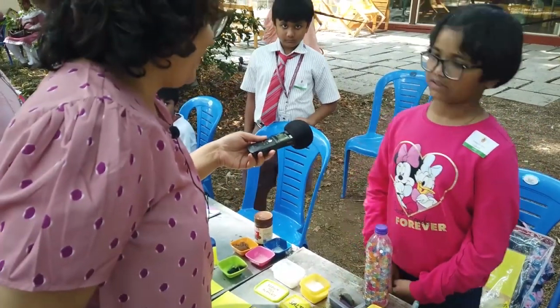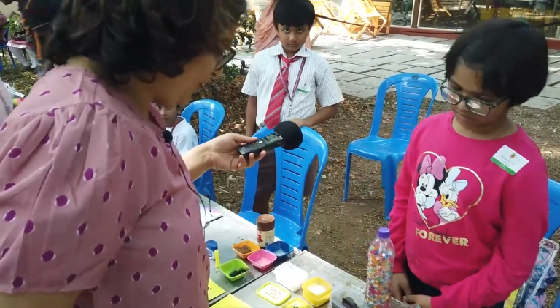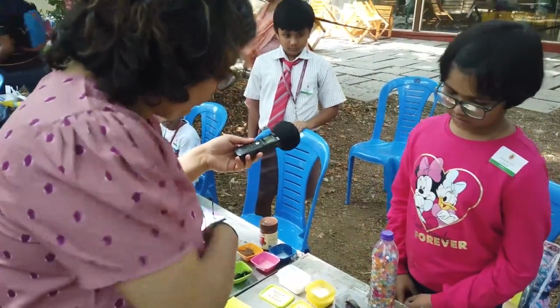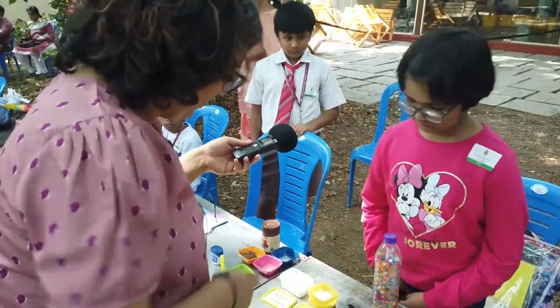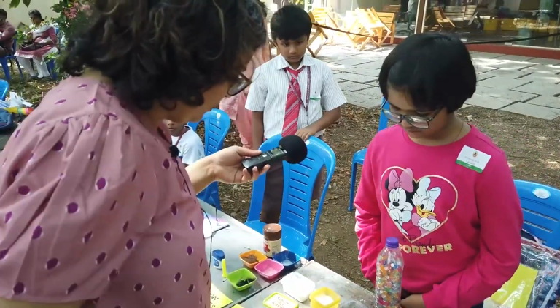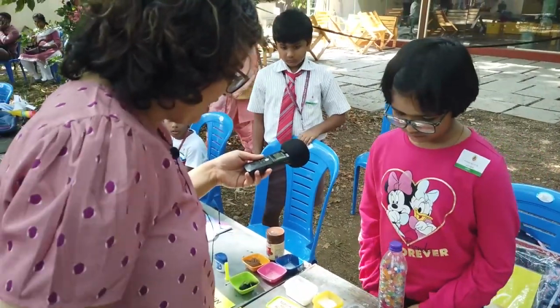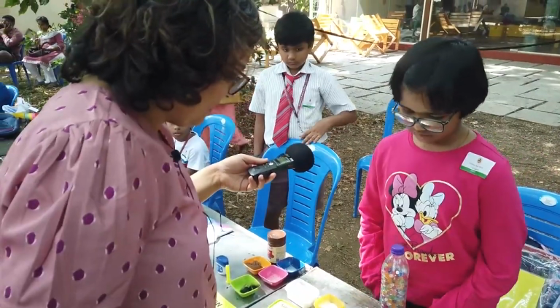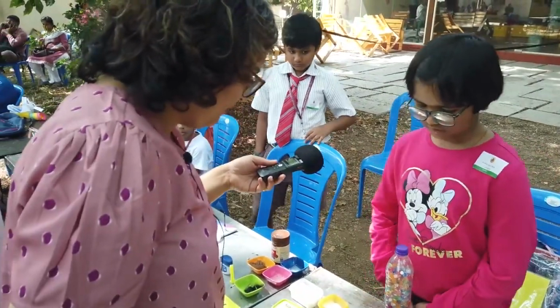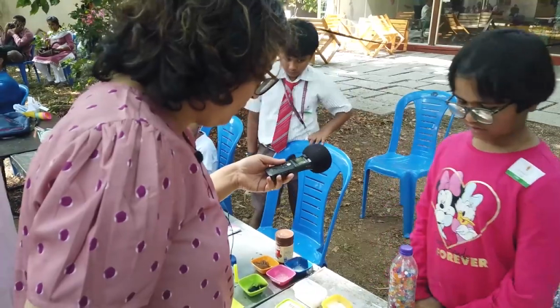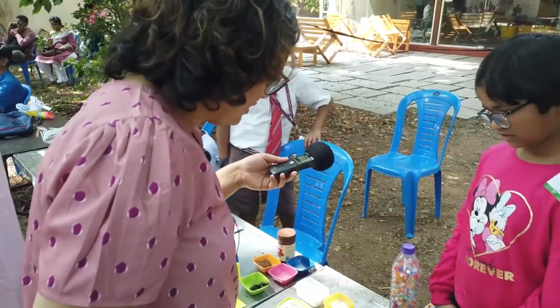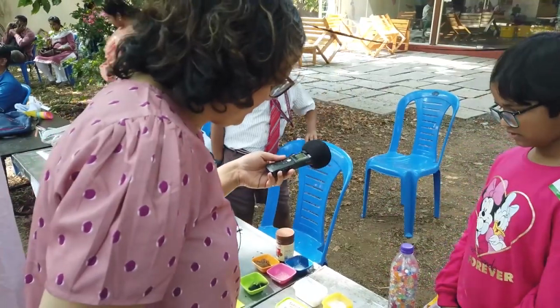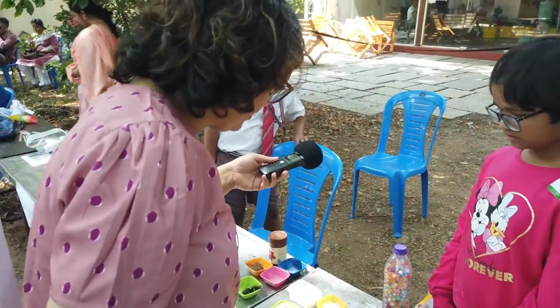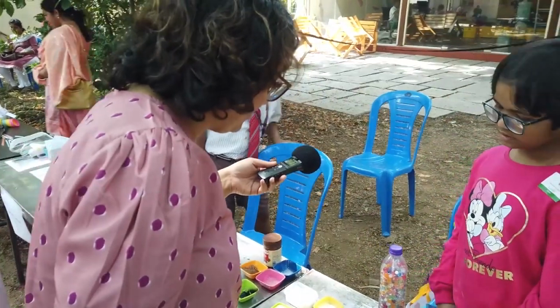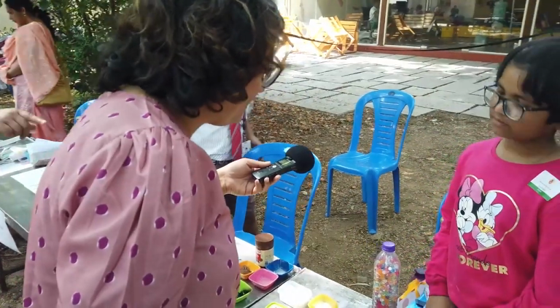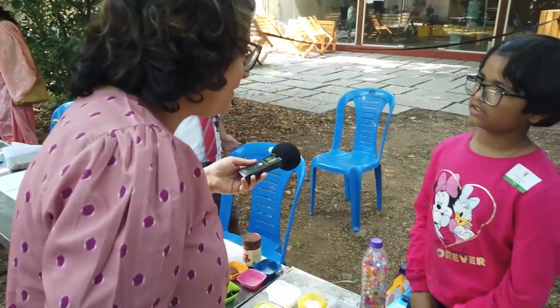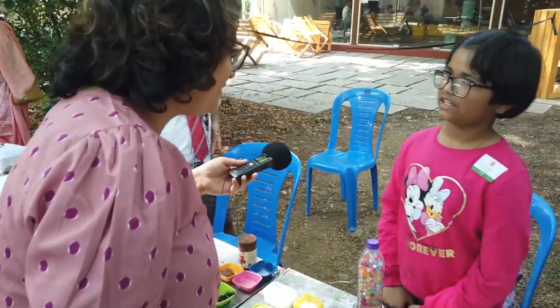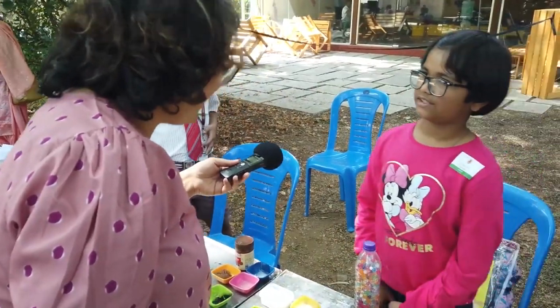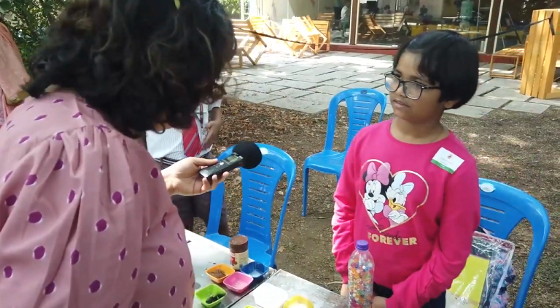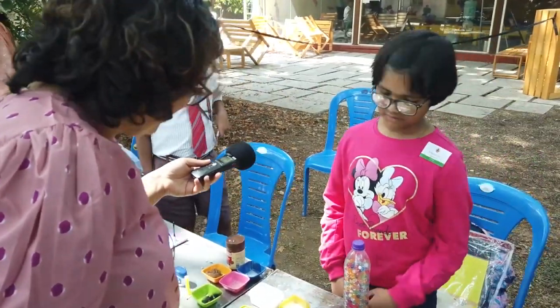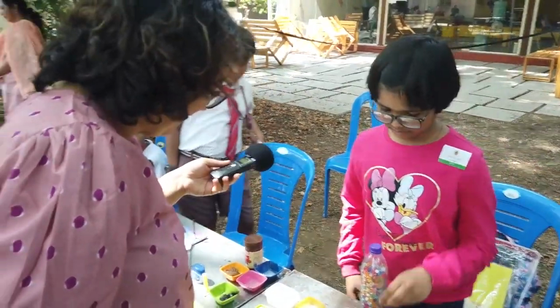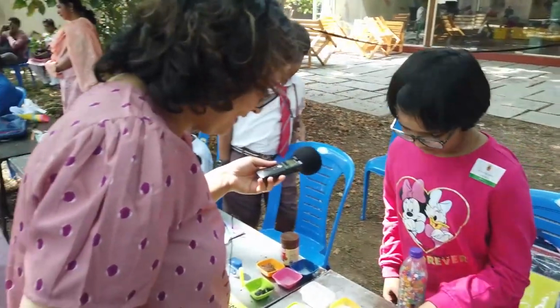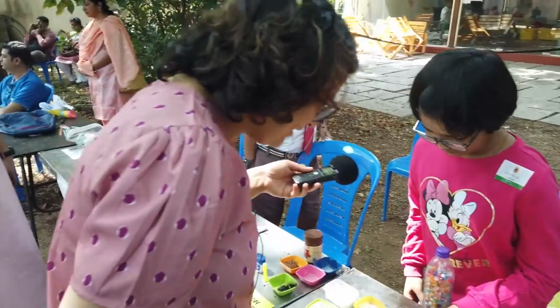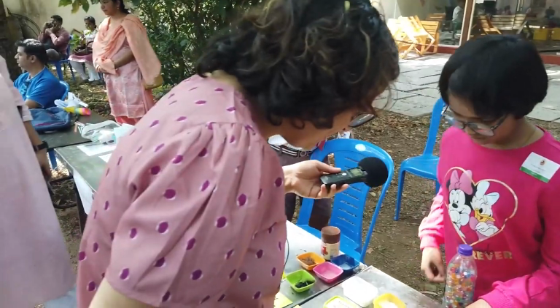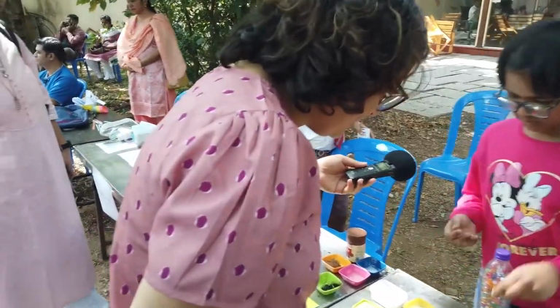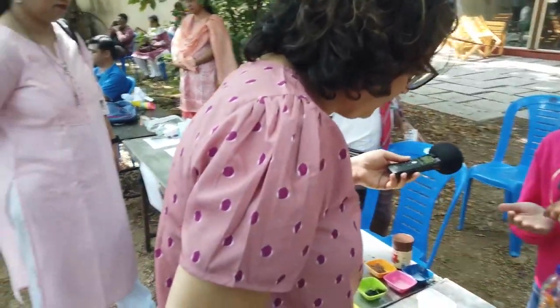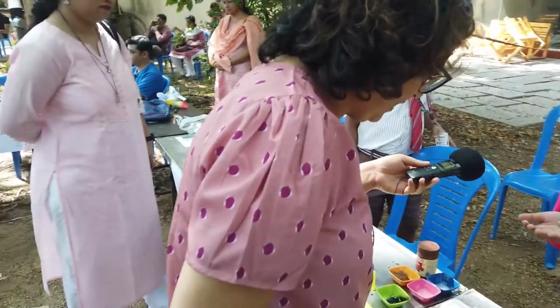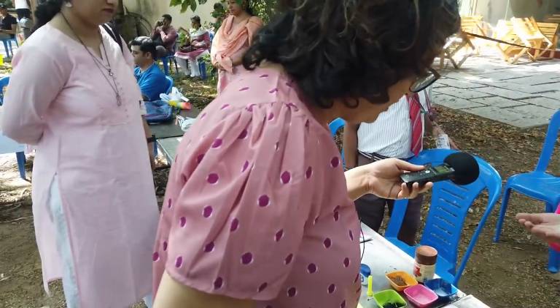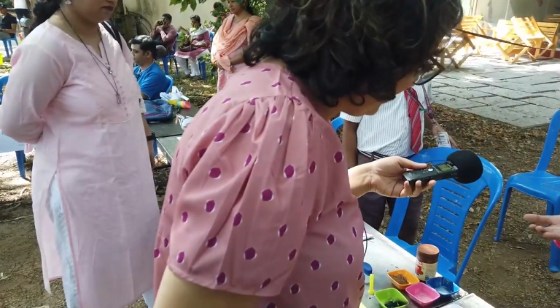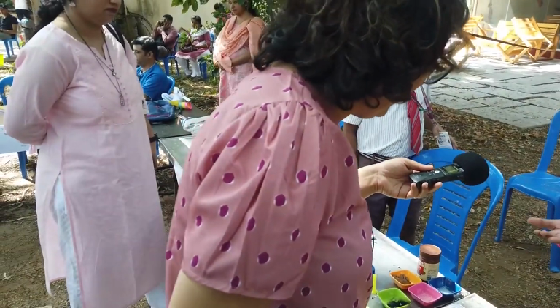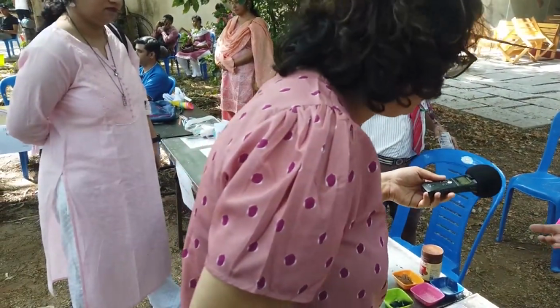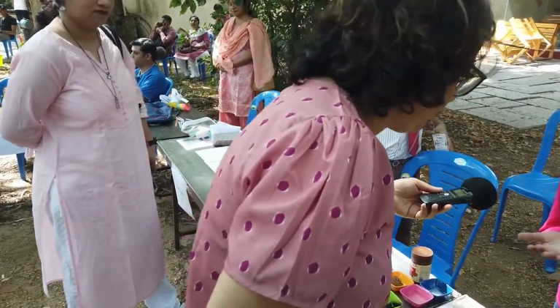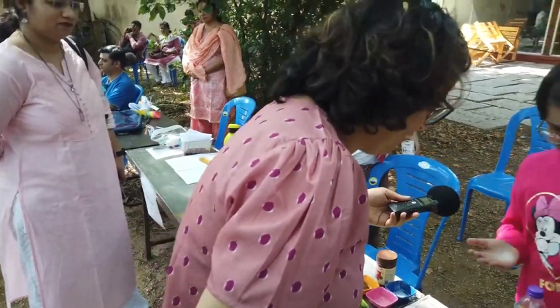Which one did you find most interesting when you were doing your experiment? Silicon ash. Can you show me? Is that going to be liking water or not liking water?